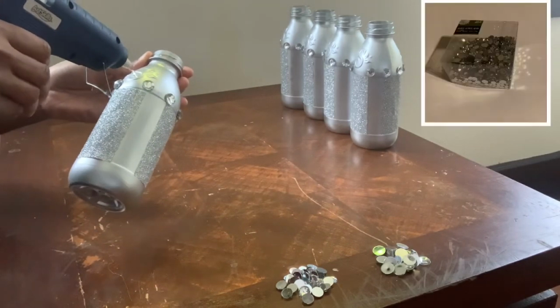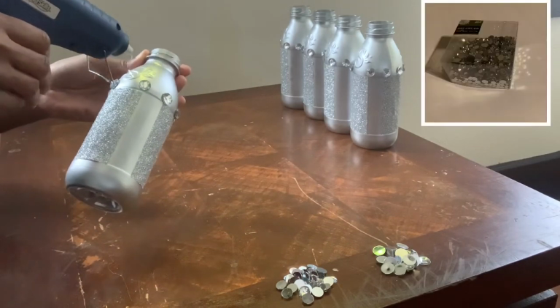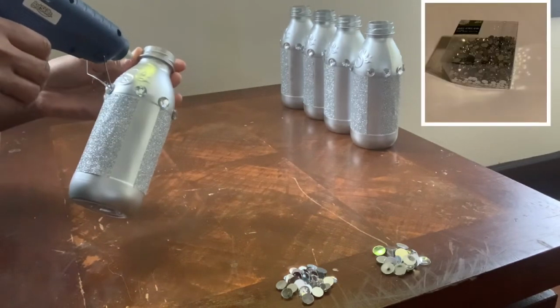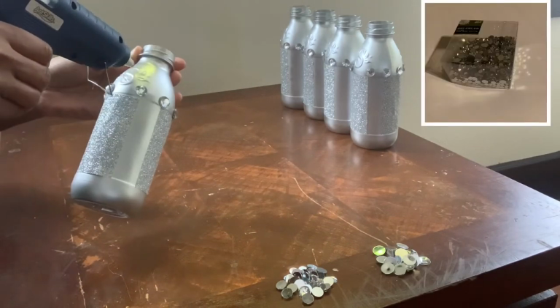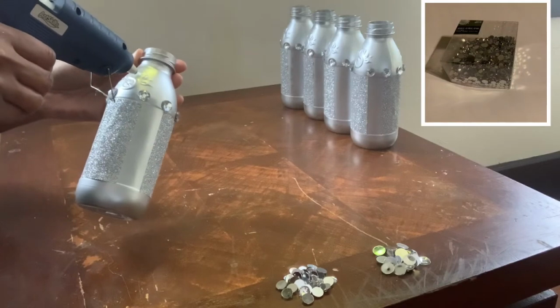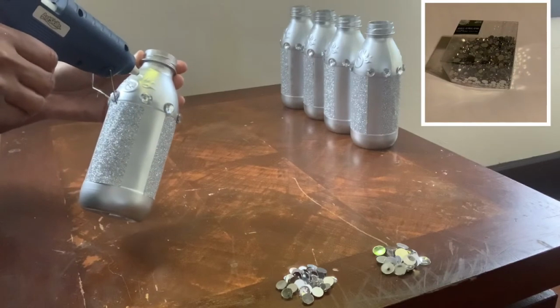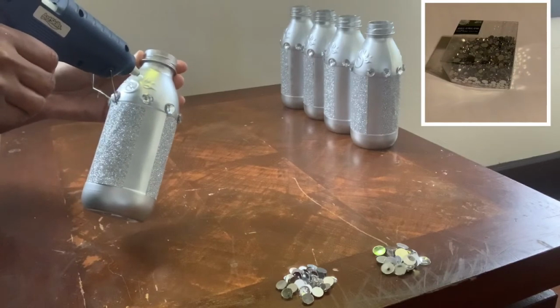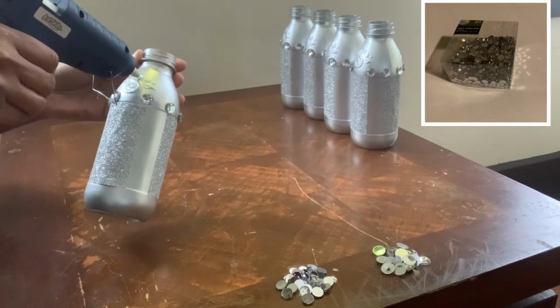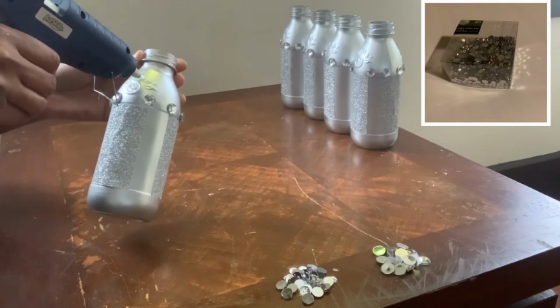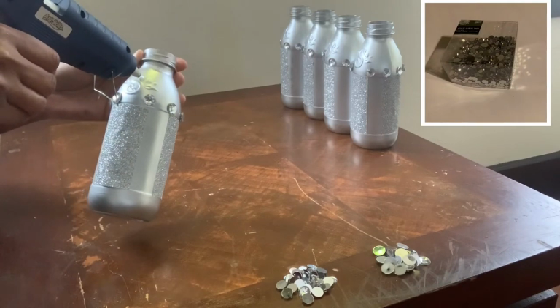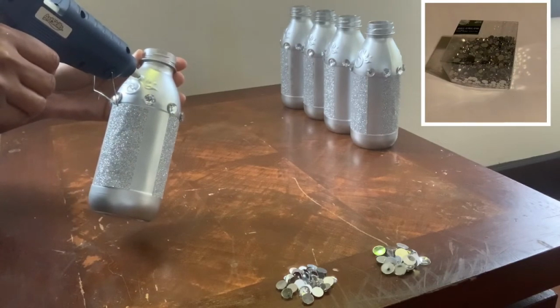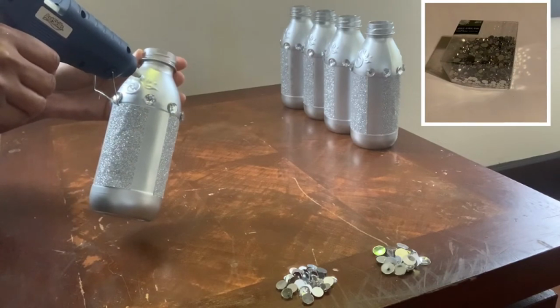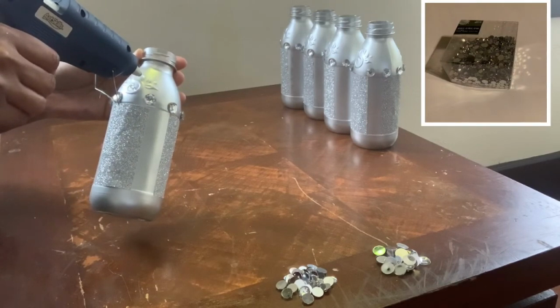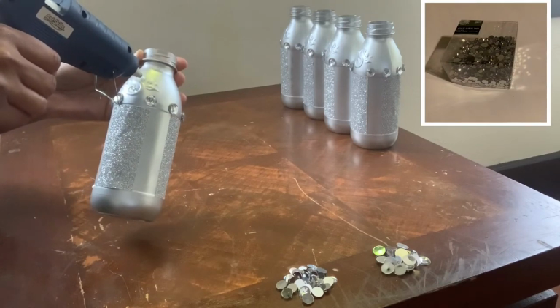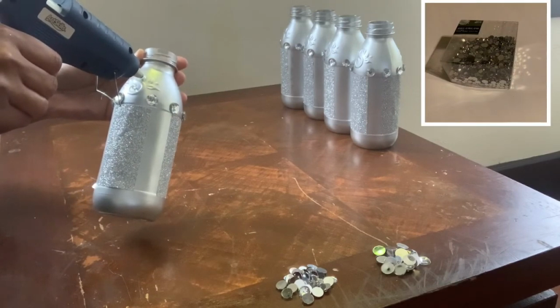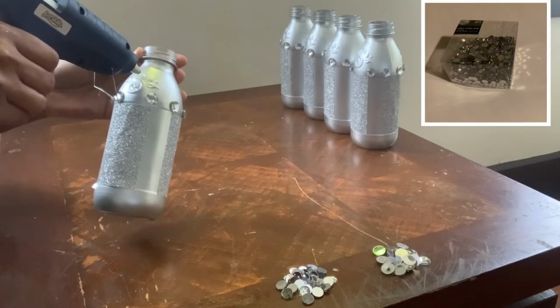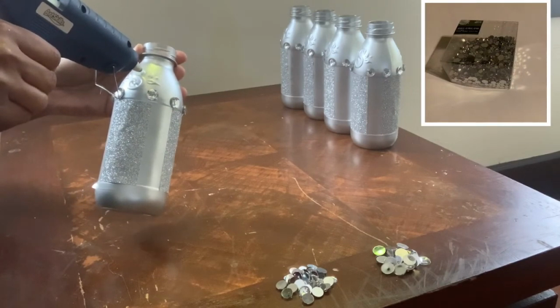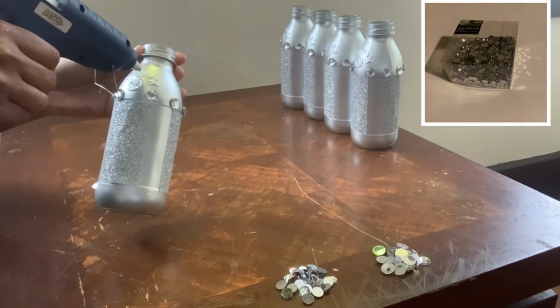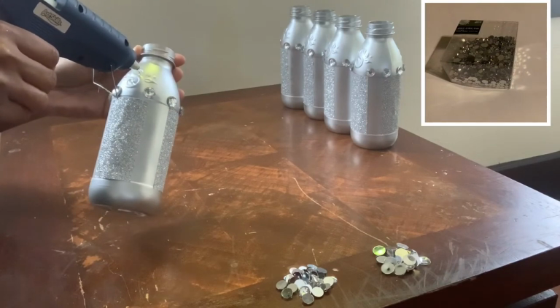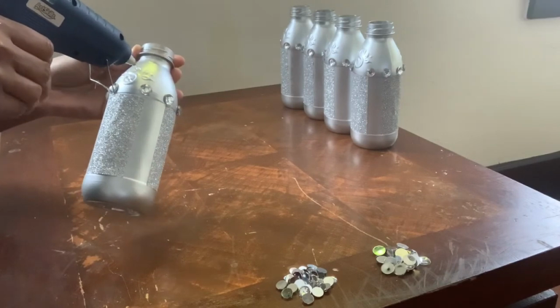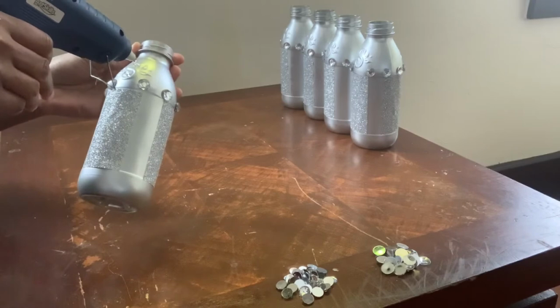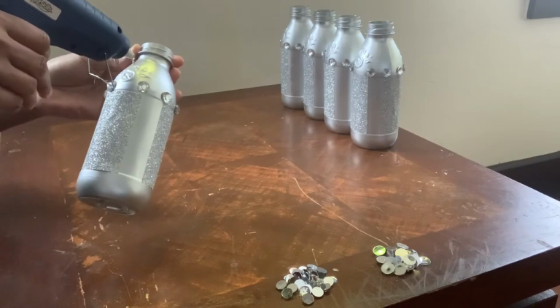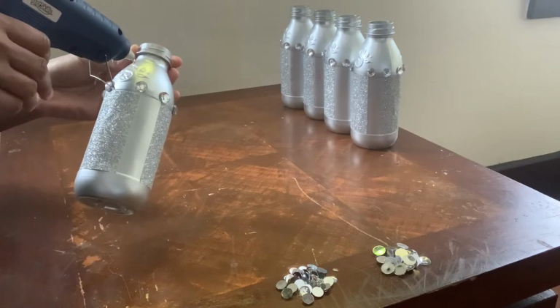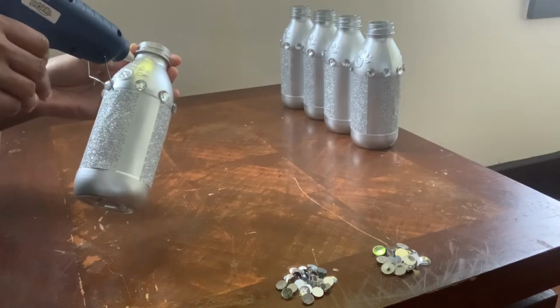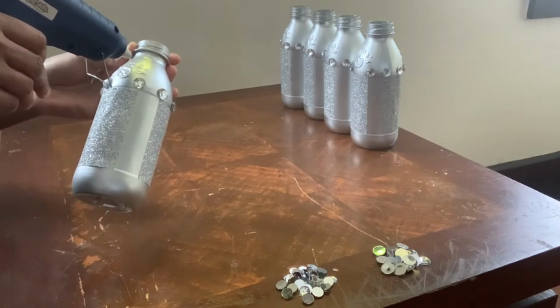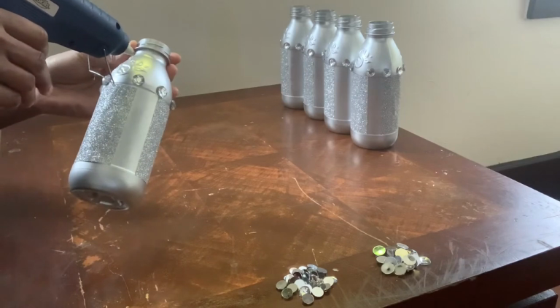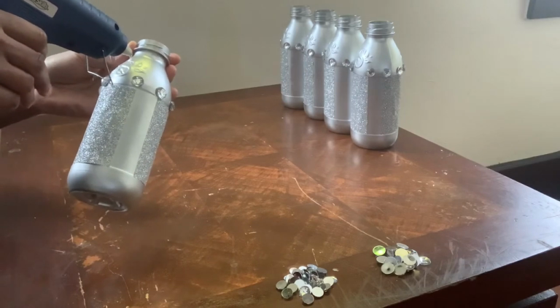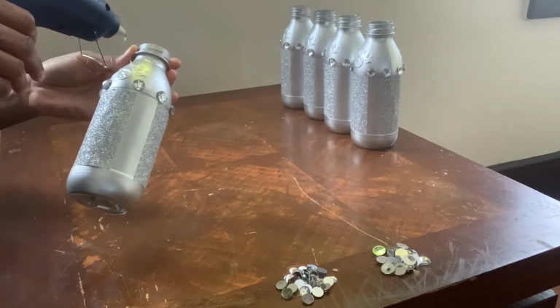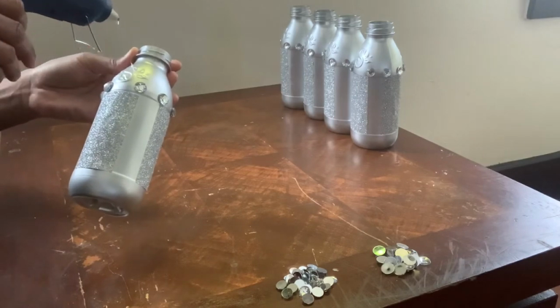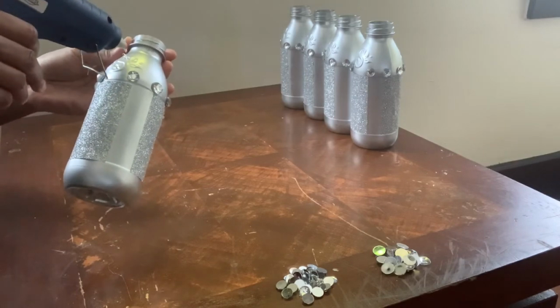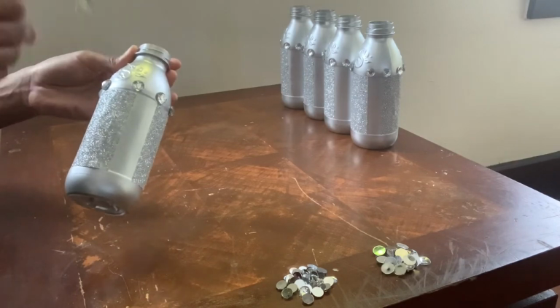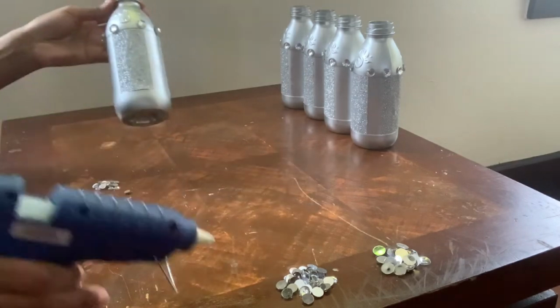Here are the gems that I used to decorate these bottles, but I will be sure to list everything that I used in this video down in the description box.